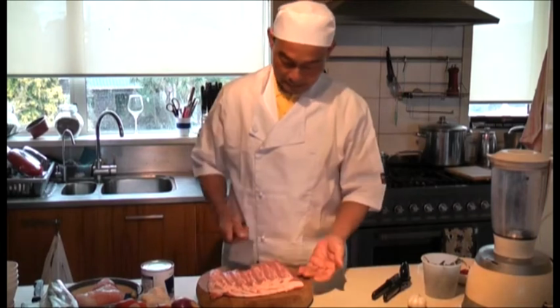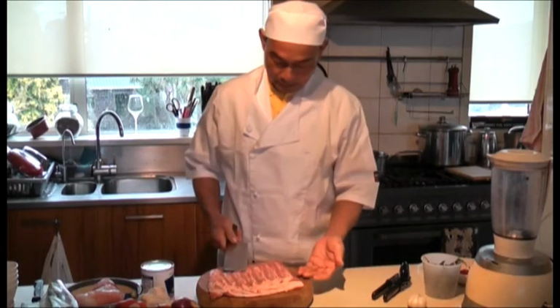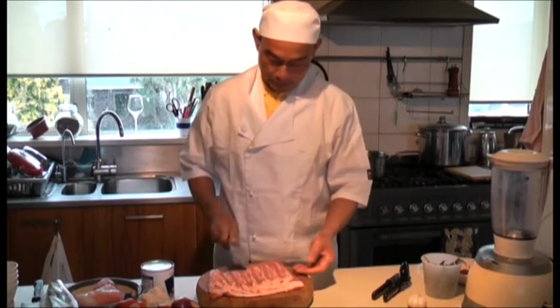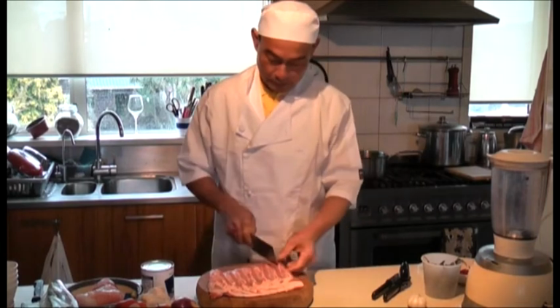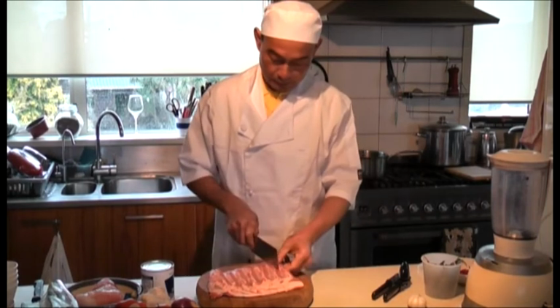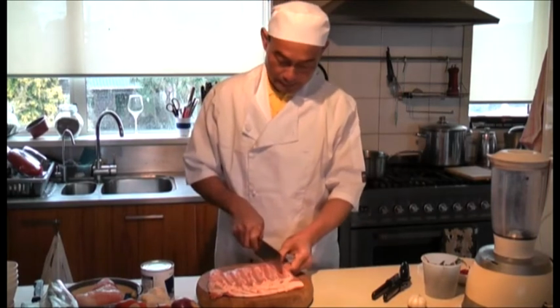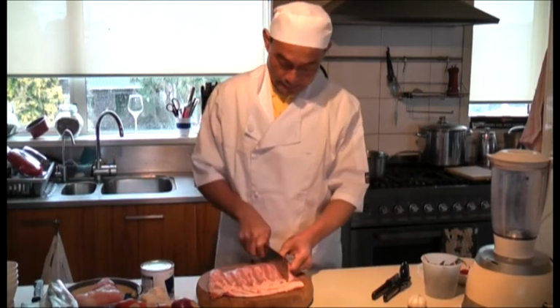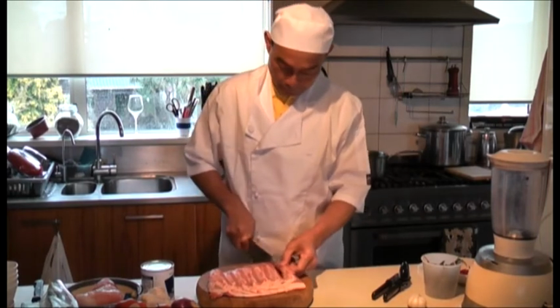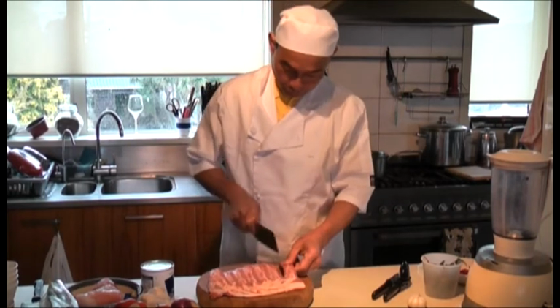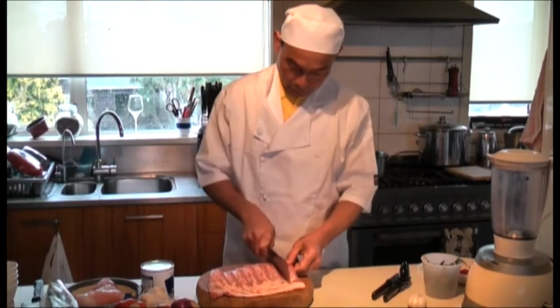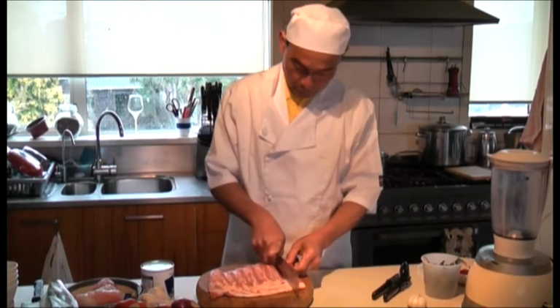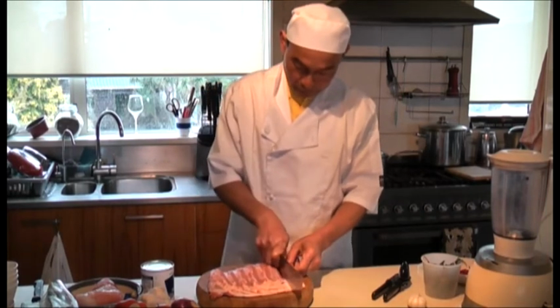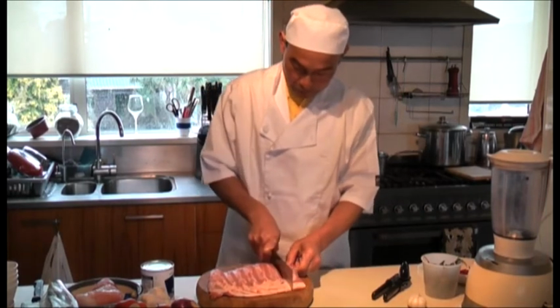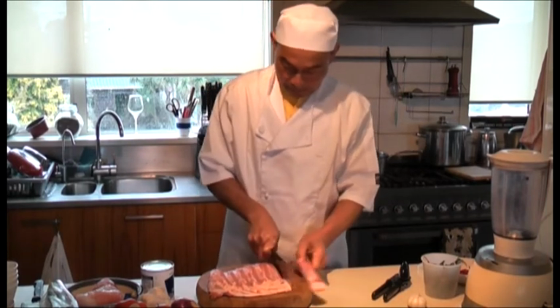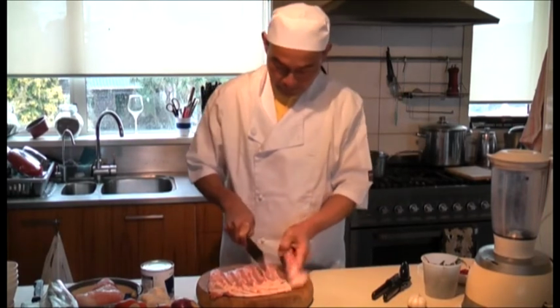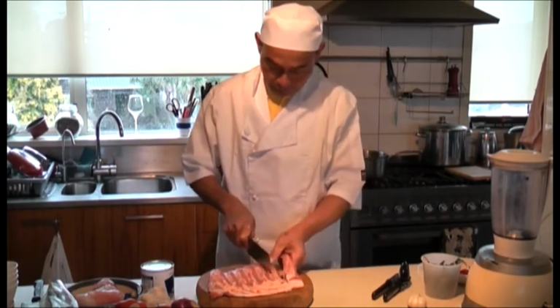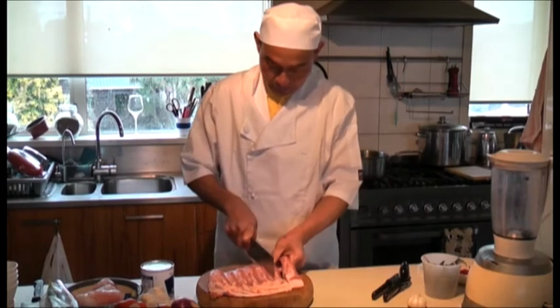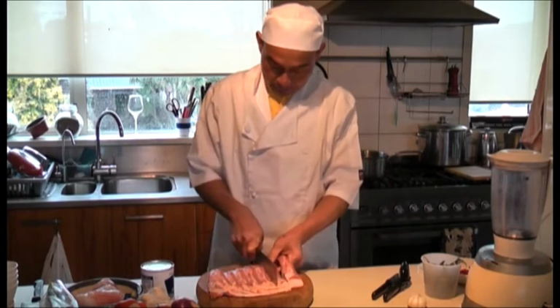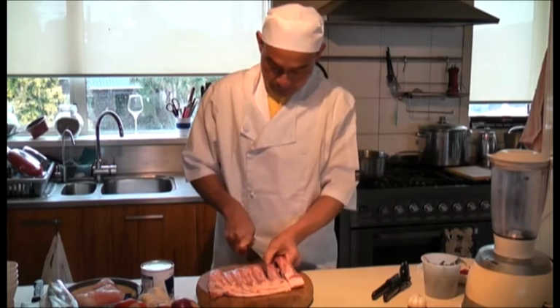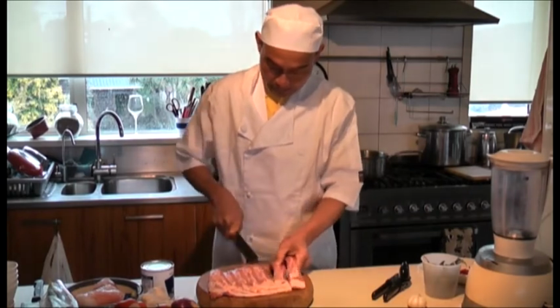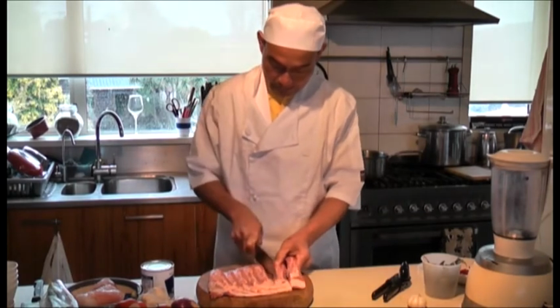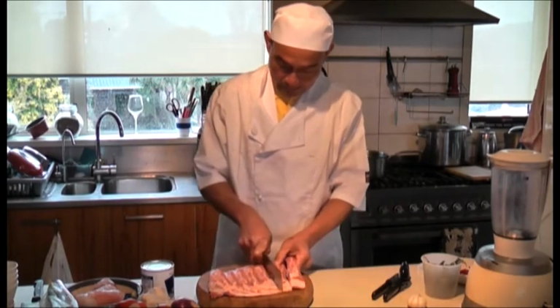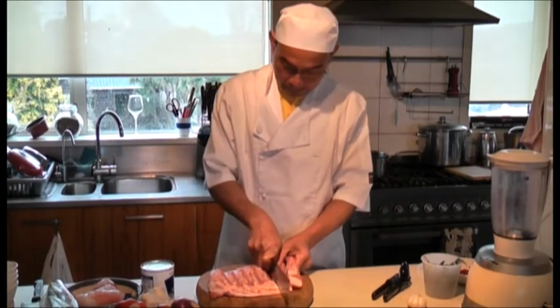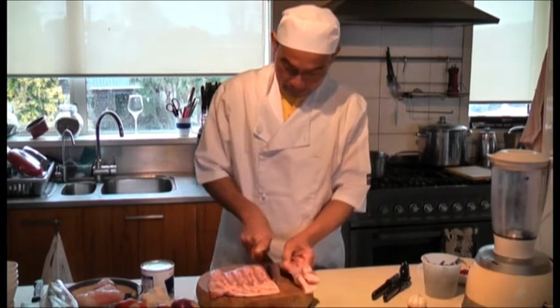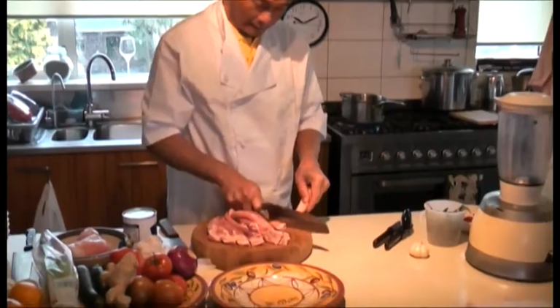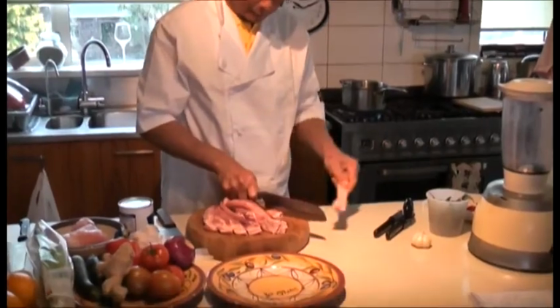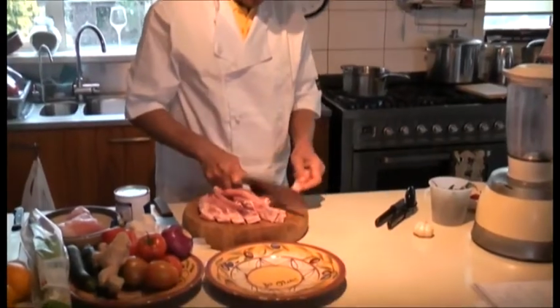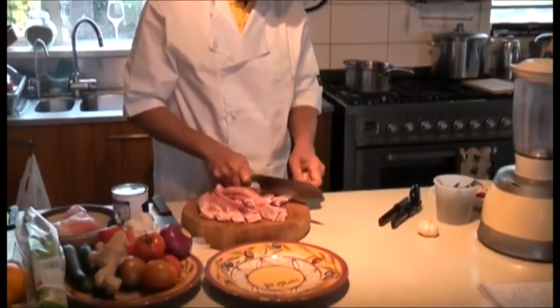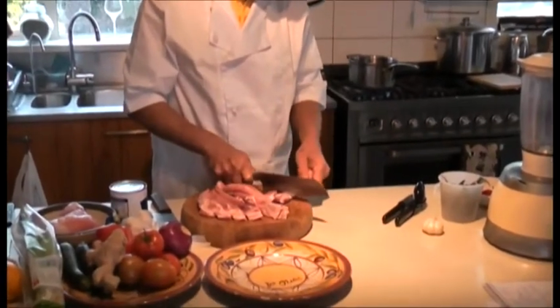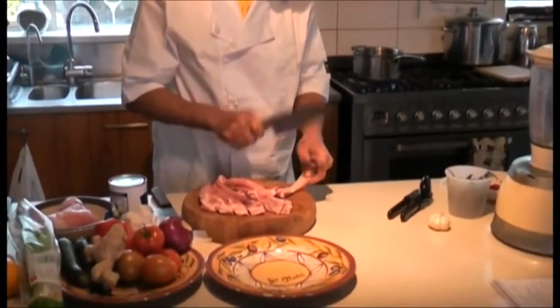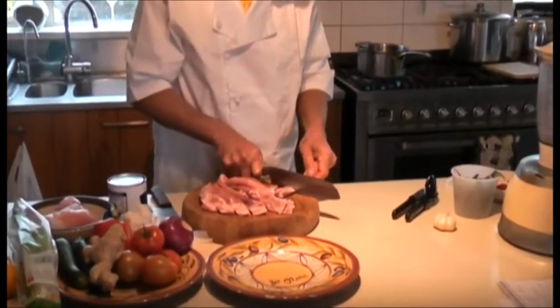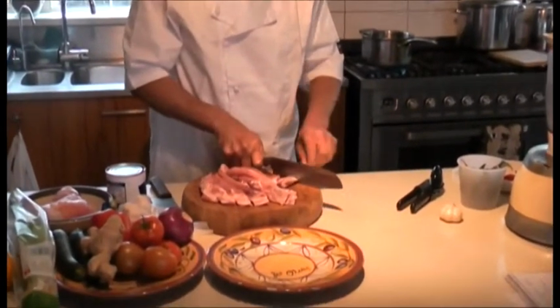So to cut the ribs like that, individually, about 2cm long.